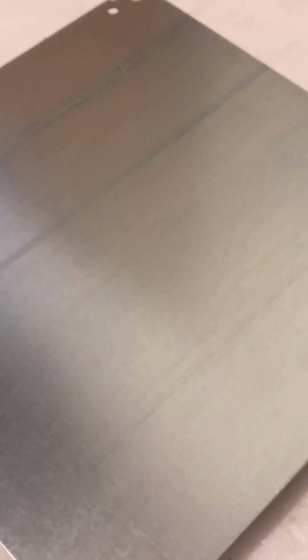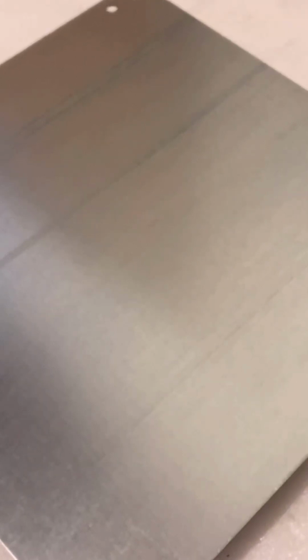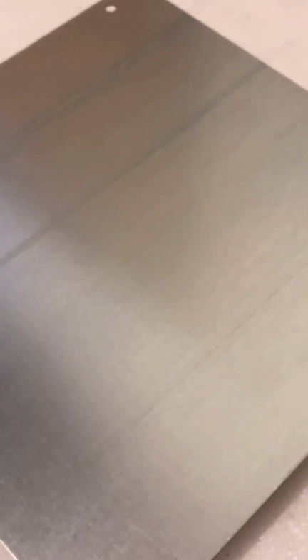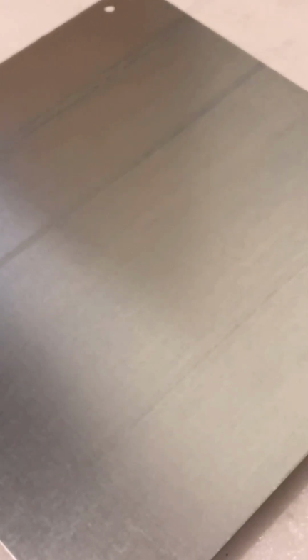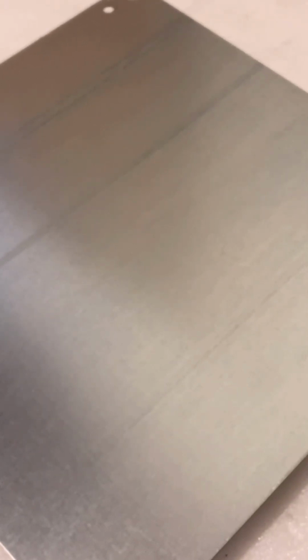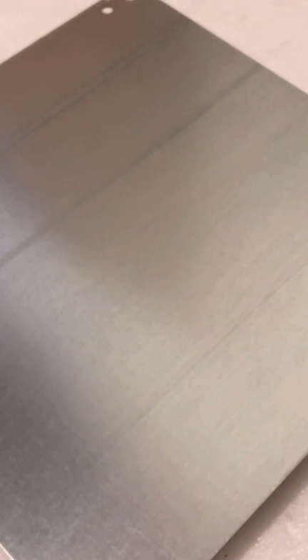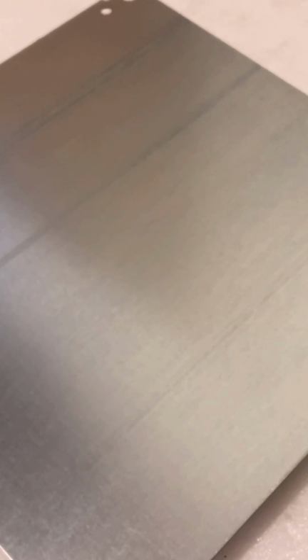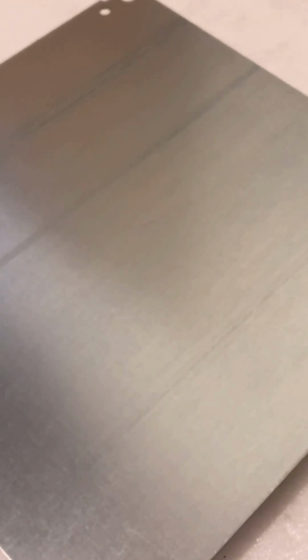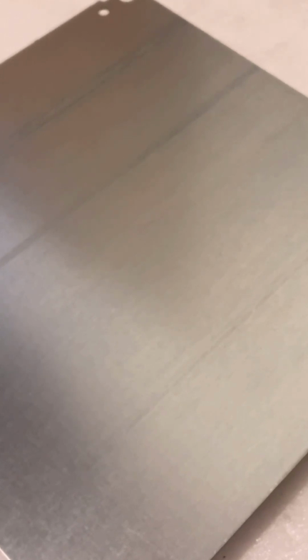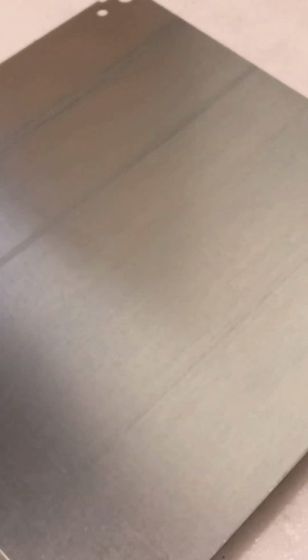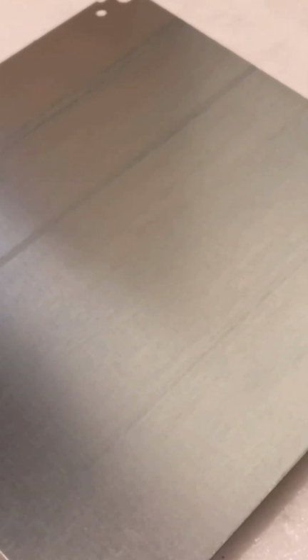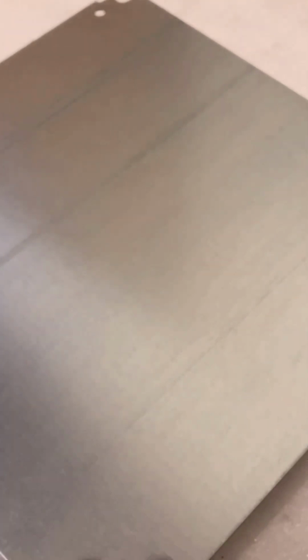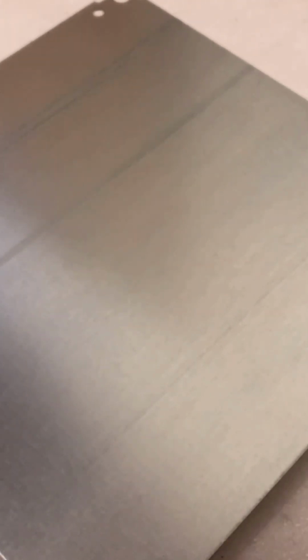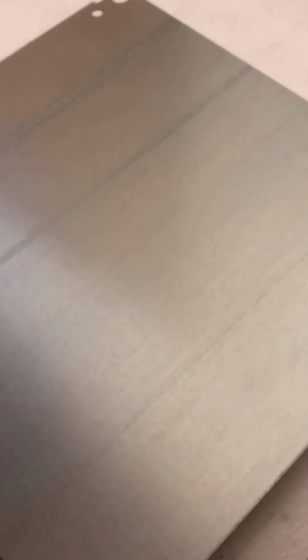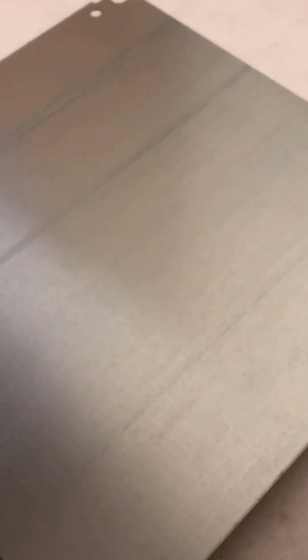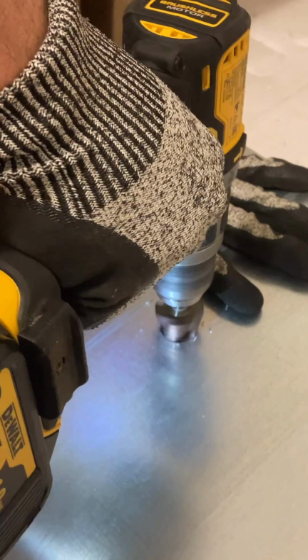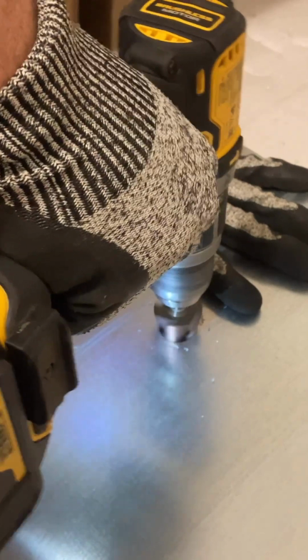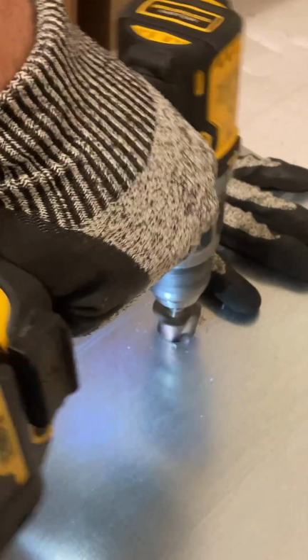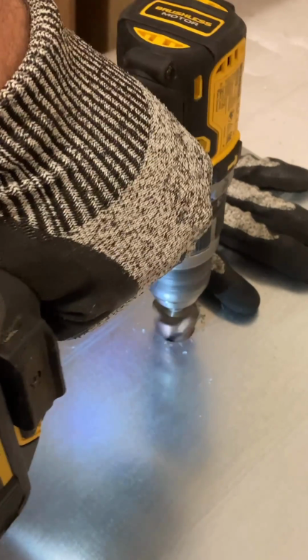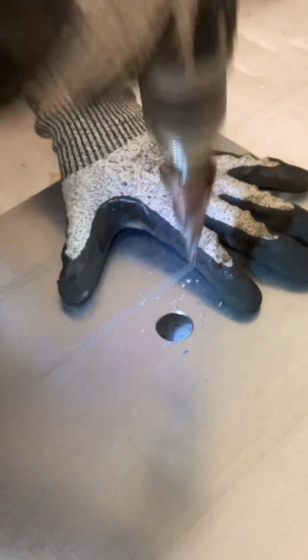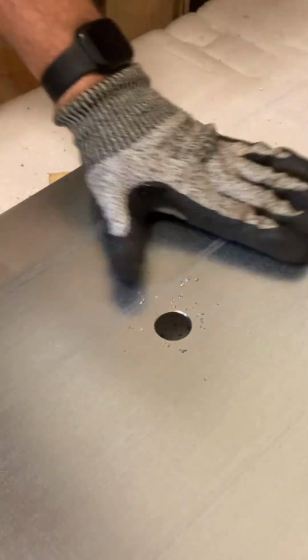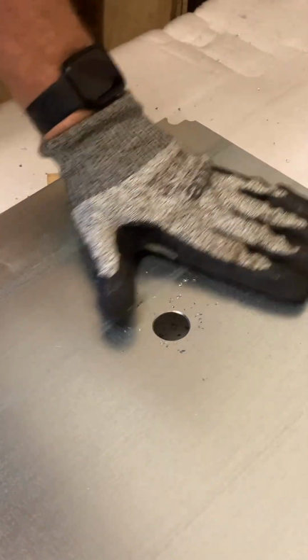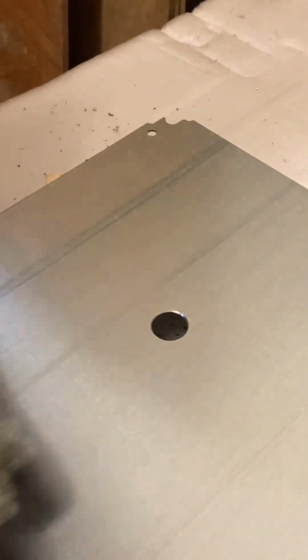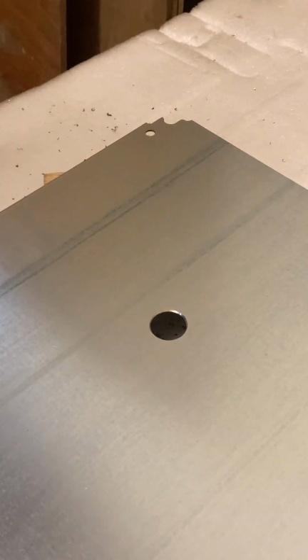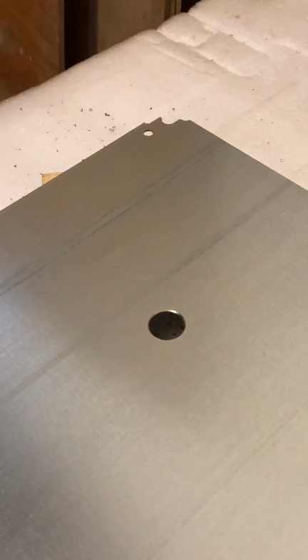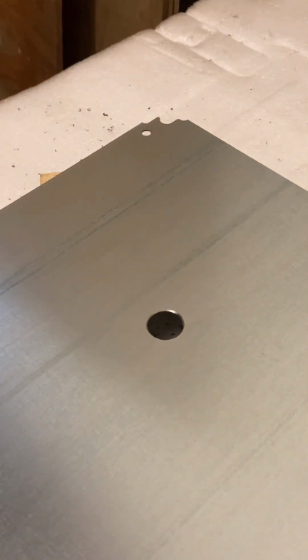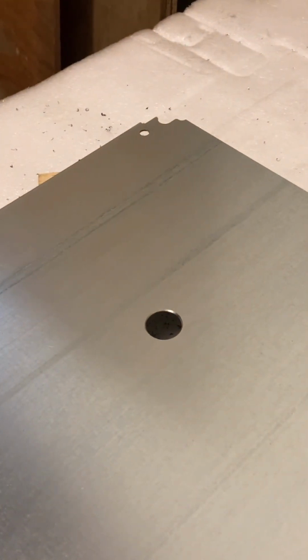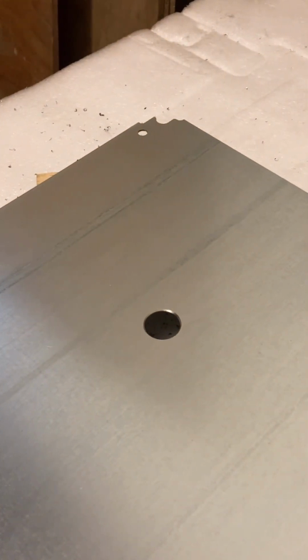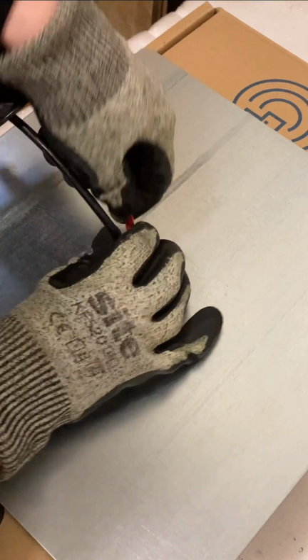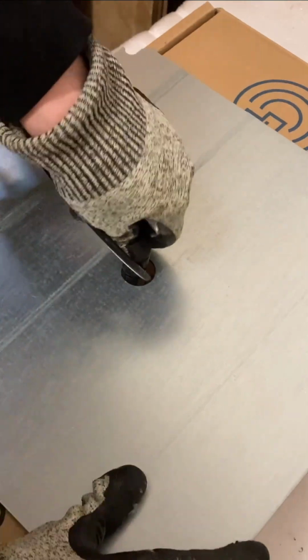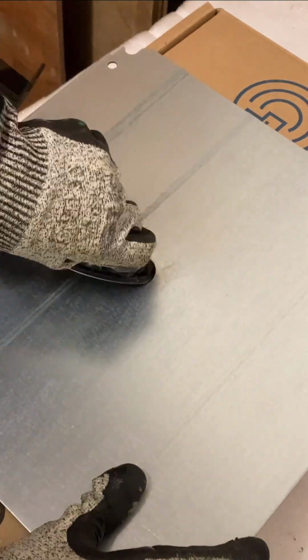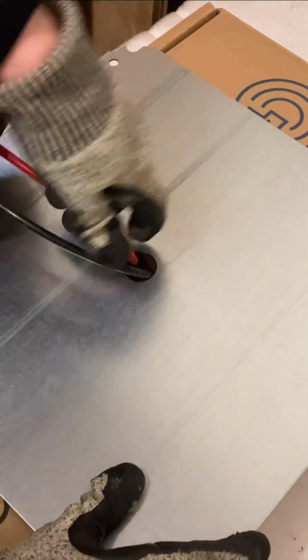For demo purposes we are fixing the solar hood shunt to a 3mm bit of thick steel. Using a cone drill bit, we drilled a hole through the metal big enough to fit the cable through.